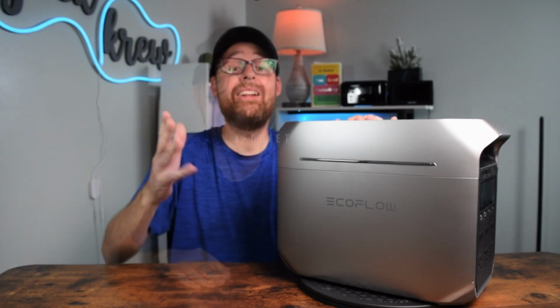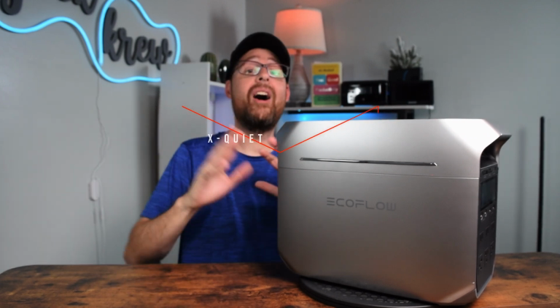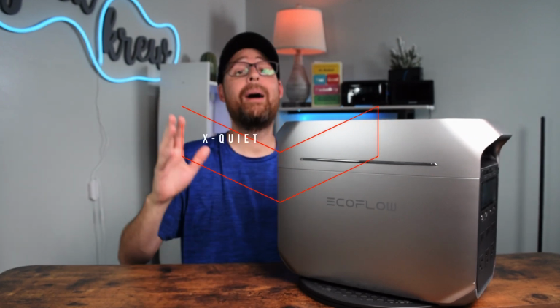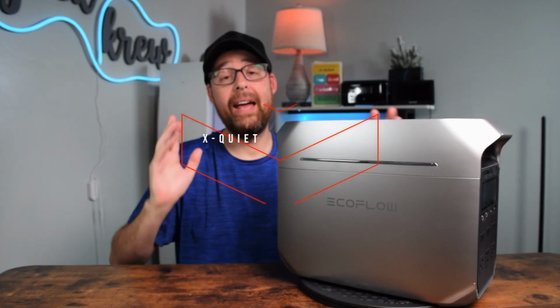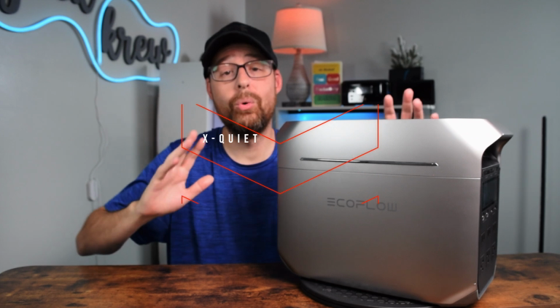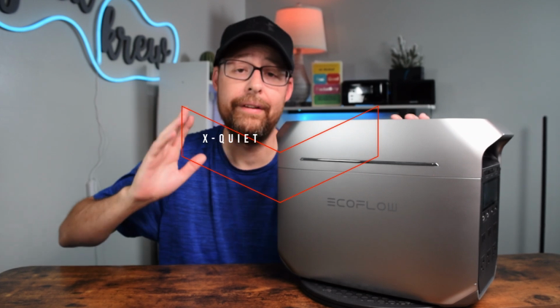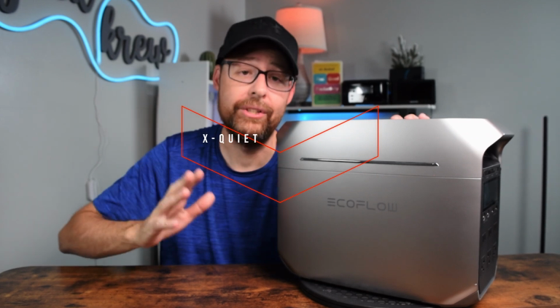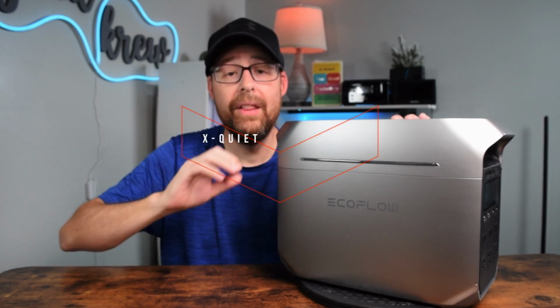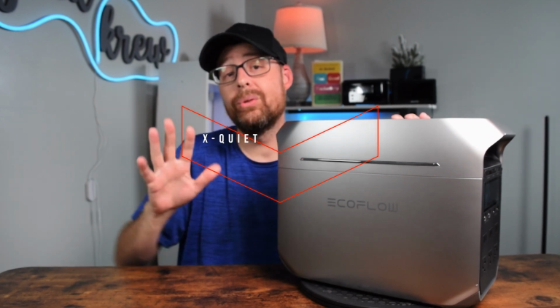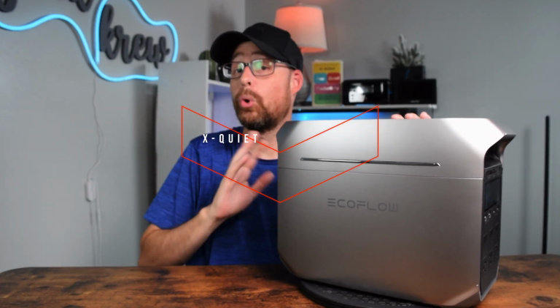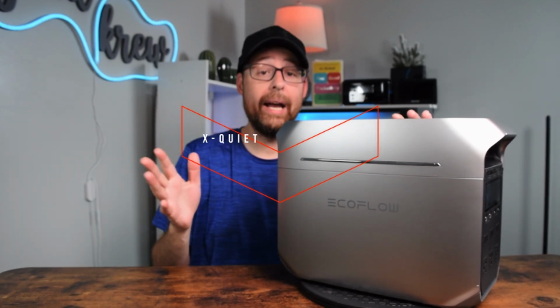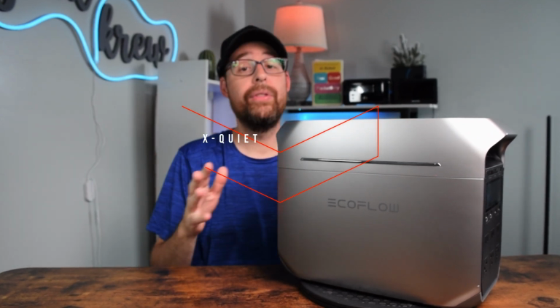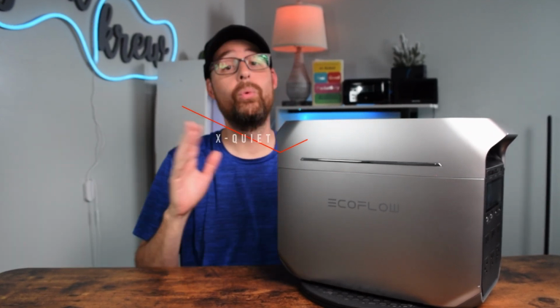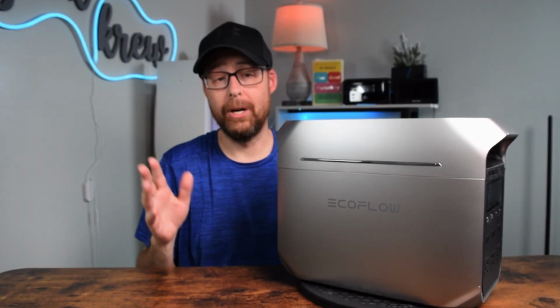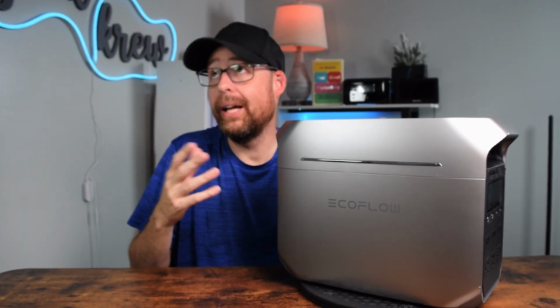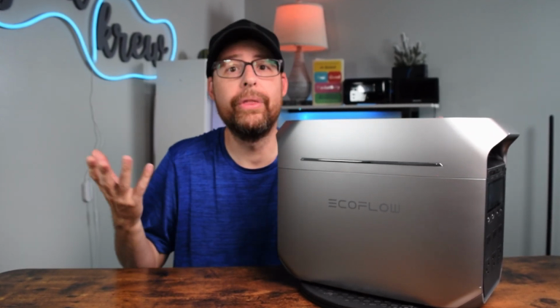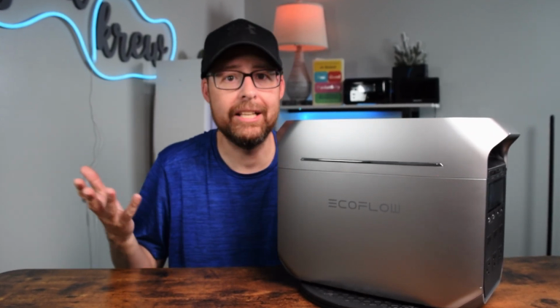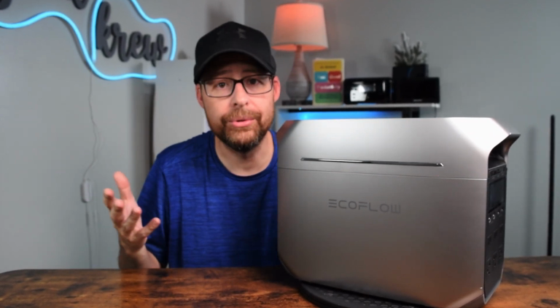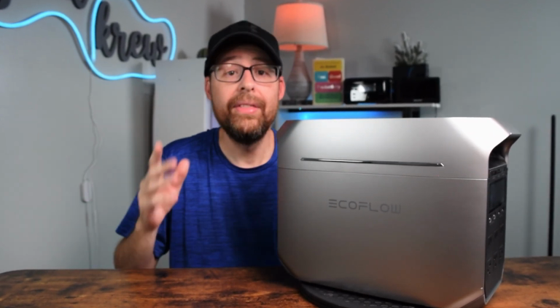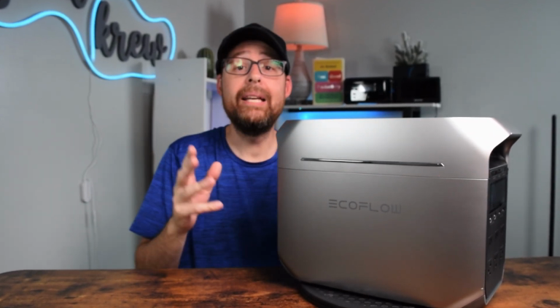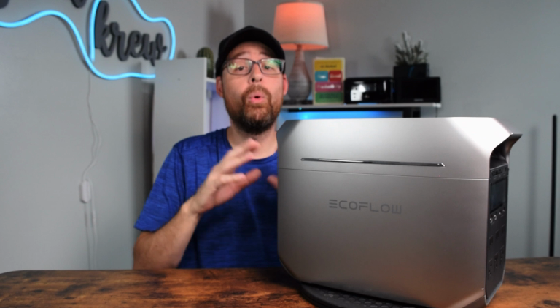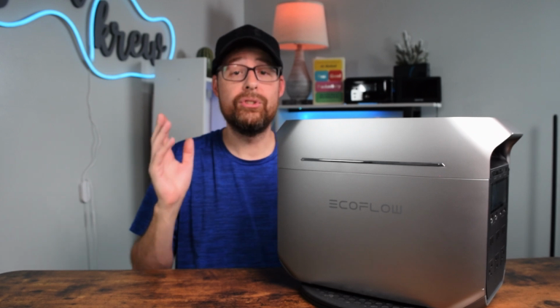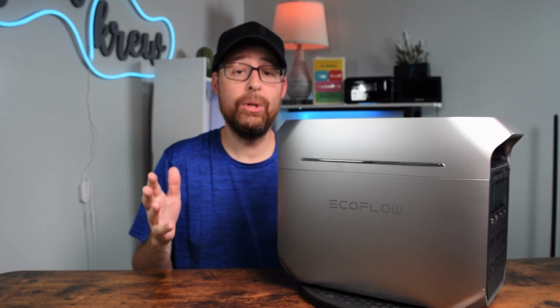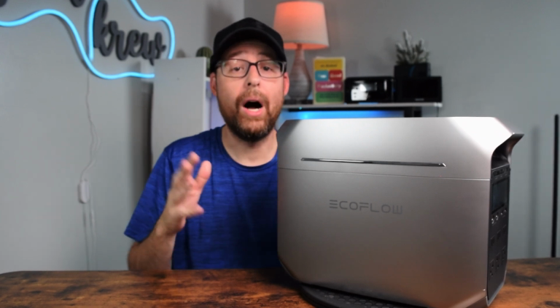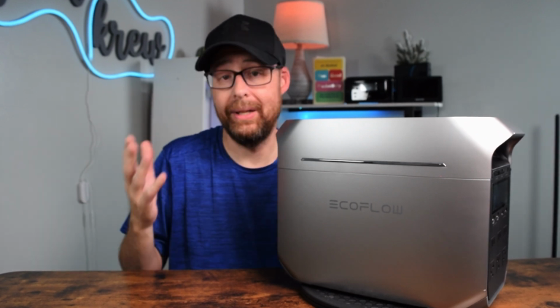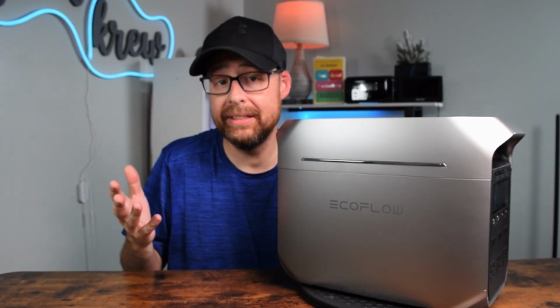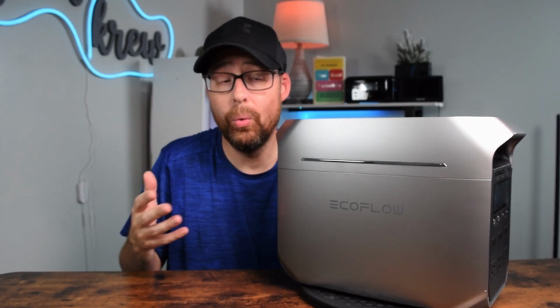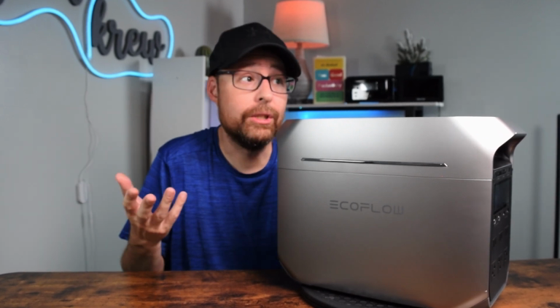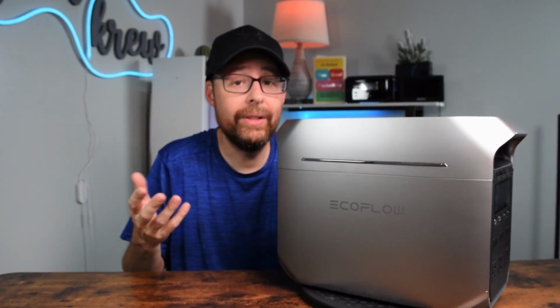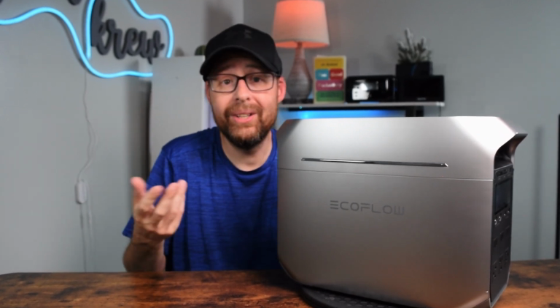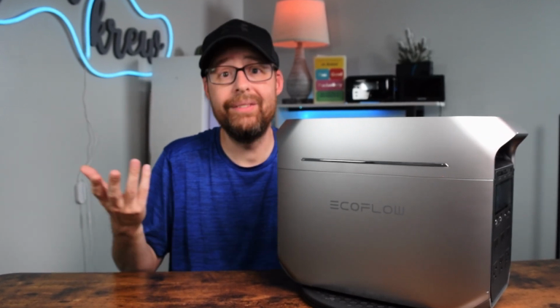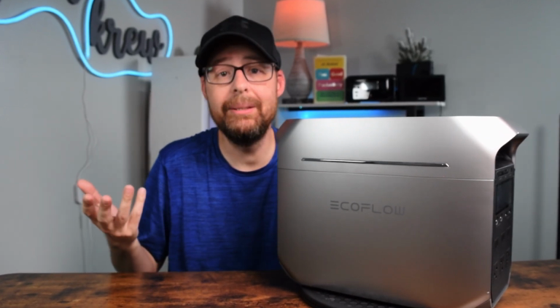Now let's talk about the X-Quiet feature. This thing runs quieter than a whisper at about 30 decibels. That means it won't disturb you while you're relaxing, watching a movie, or even sleeping.